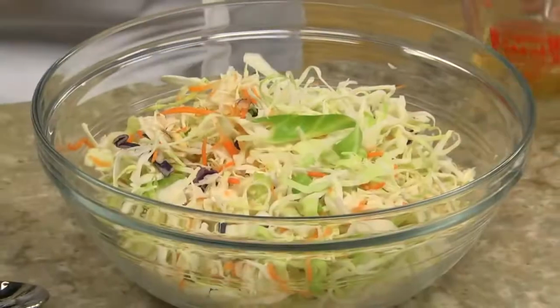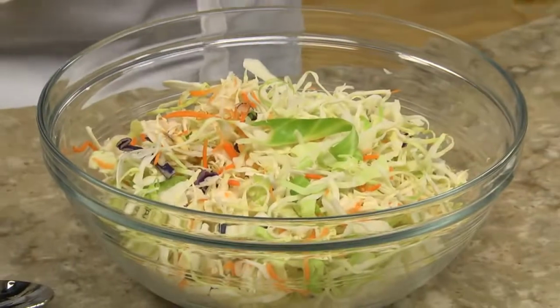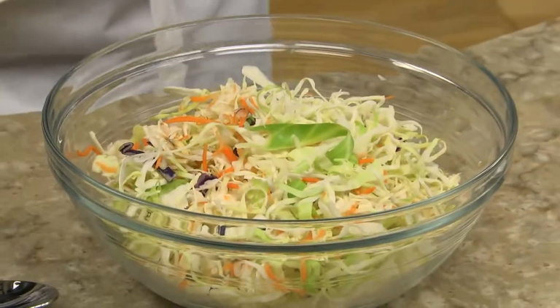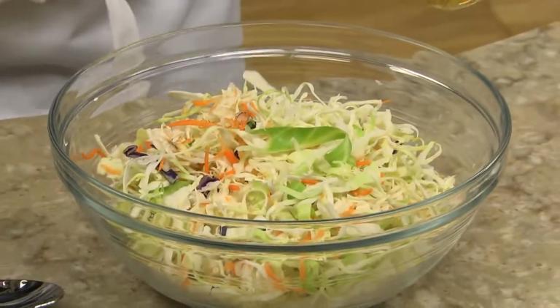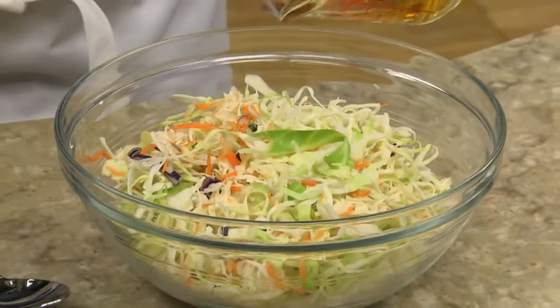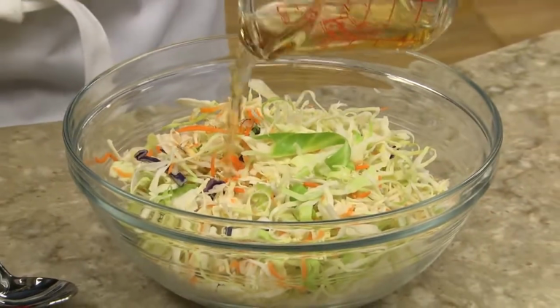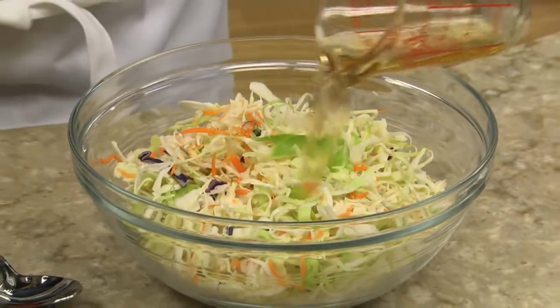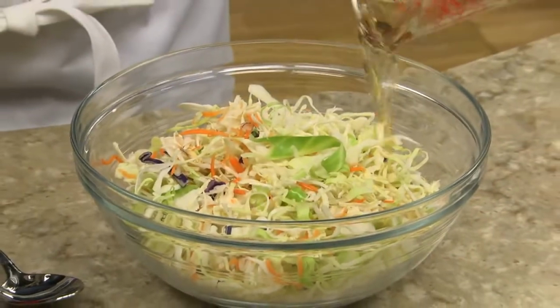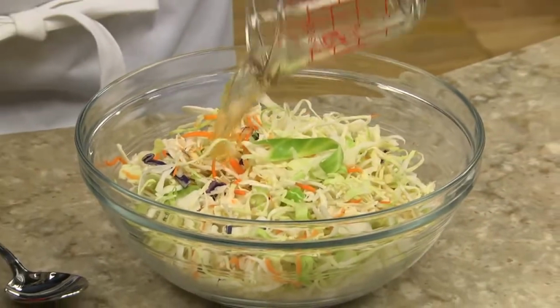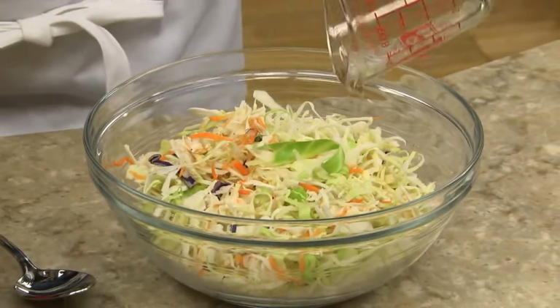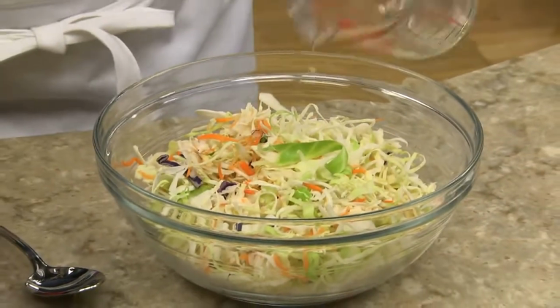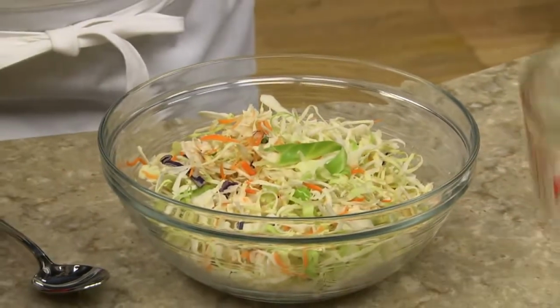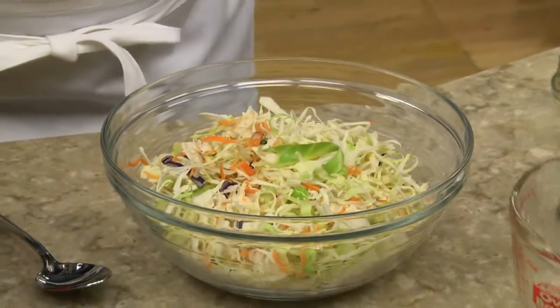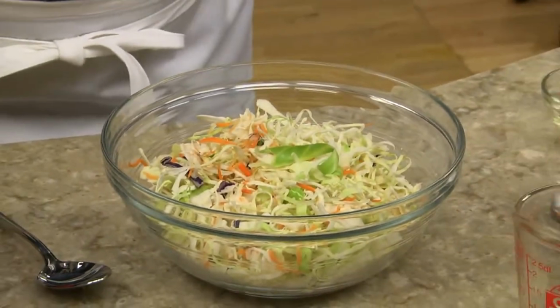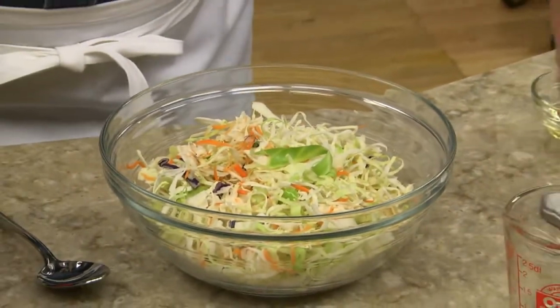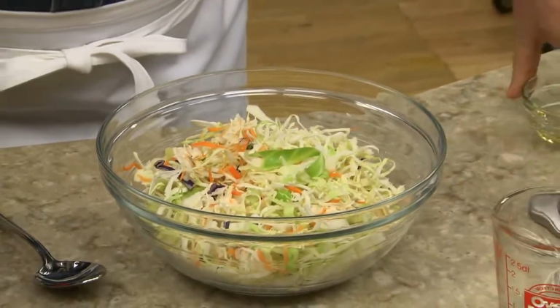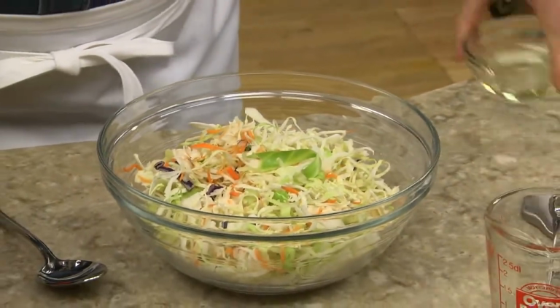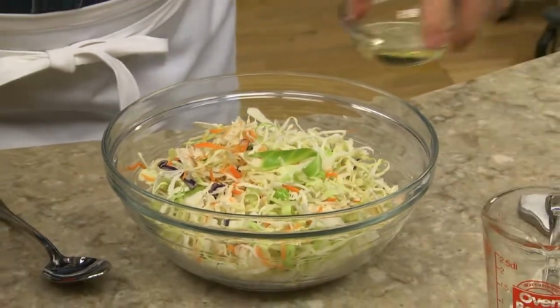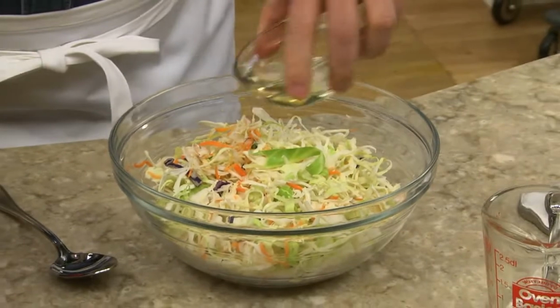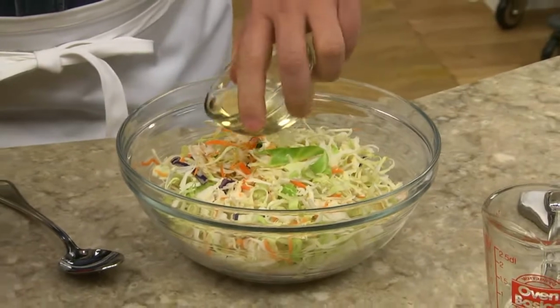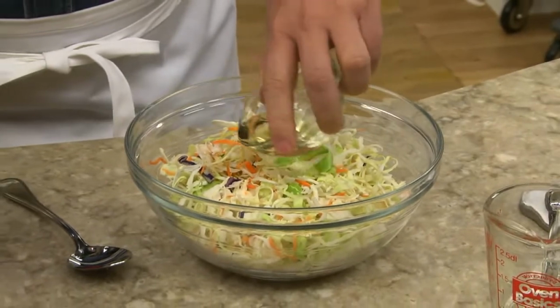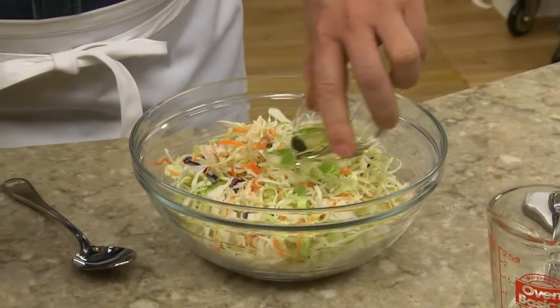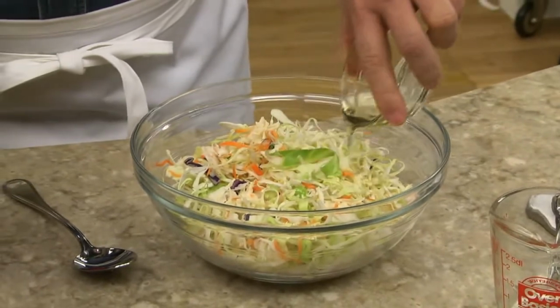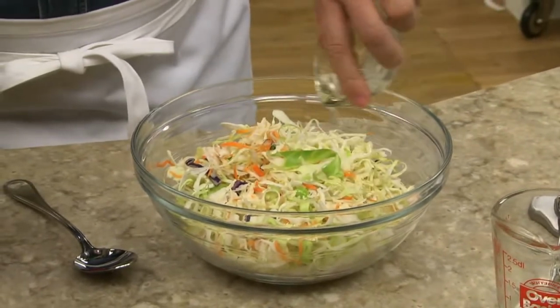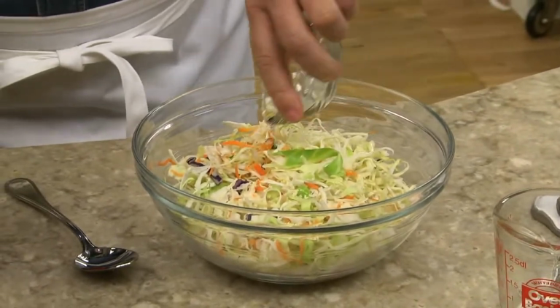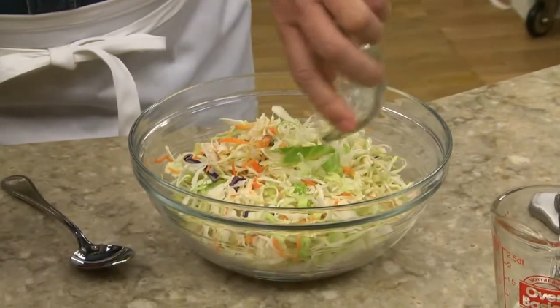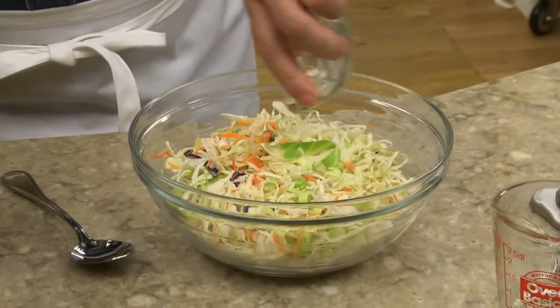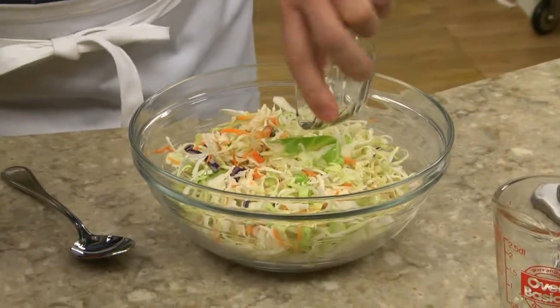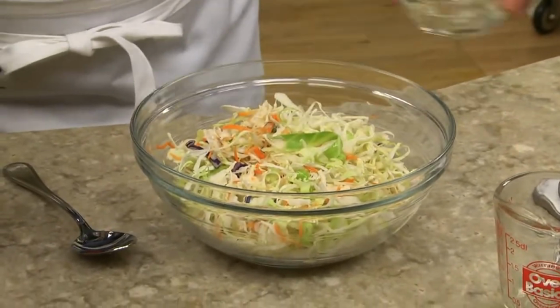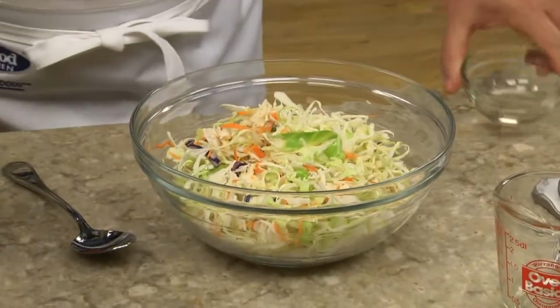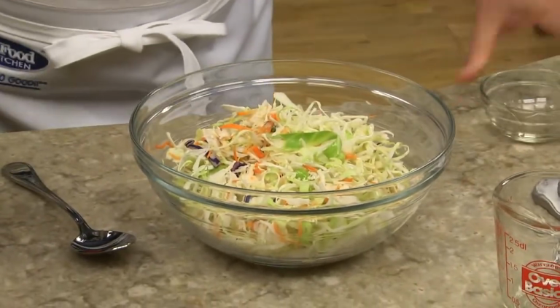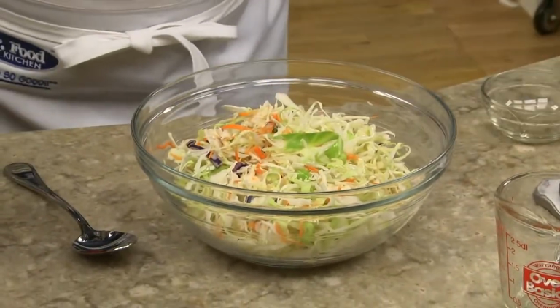we toss together some coleslaw to serve with it. For that, we mix a bag of coleslaw mix with some apple cider vinegar, a bit of vegetable oil, and a little sugar.